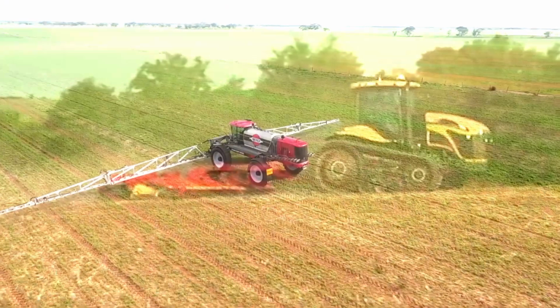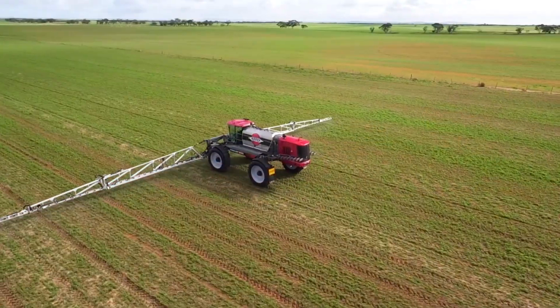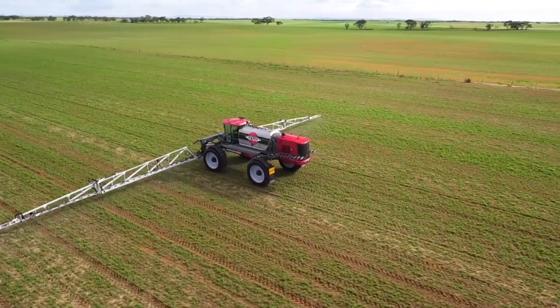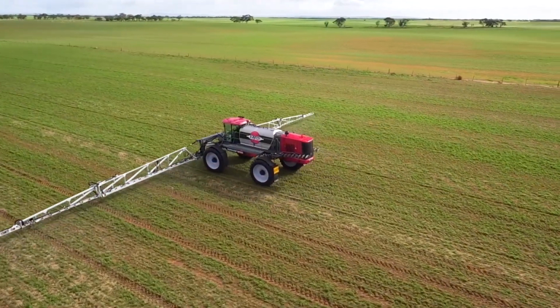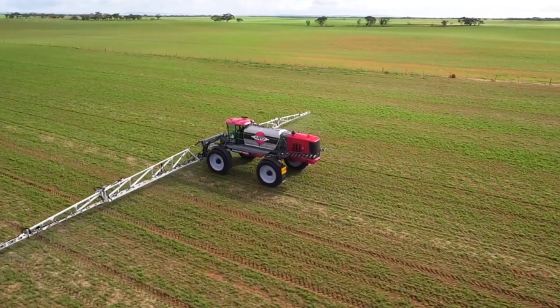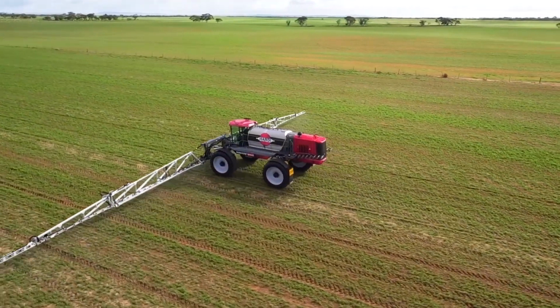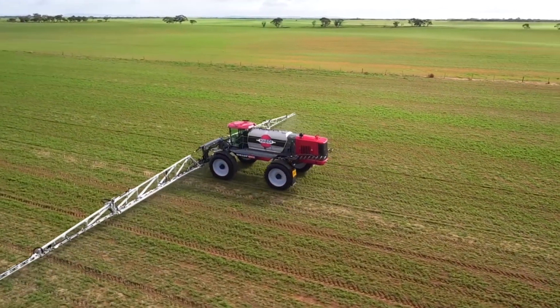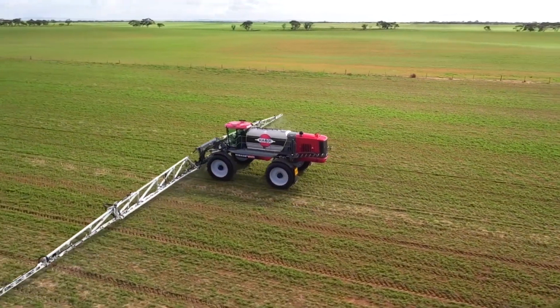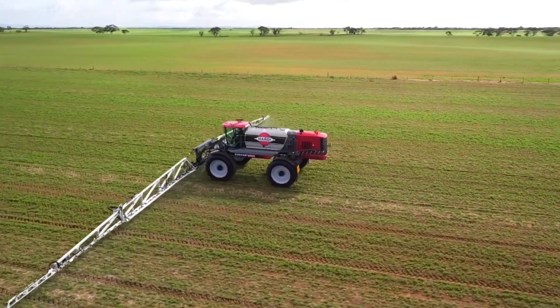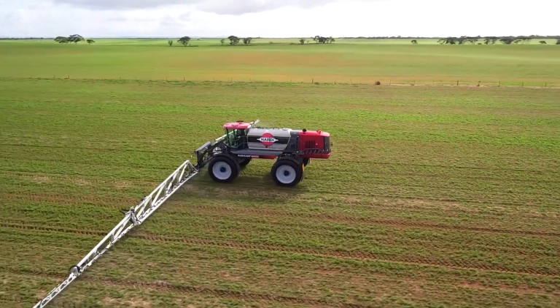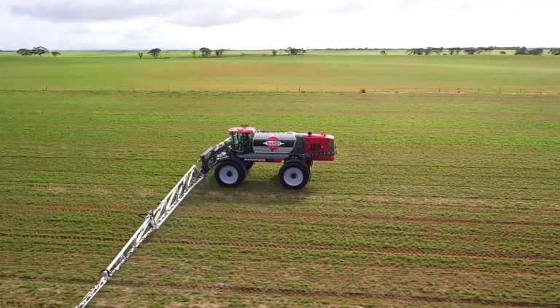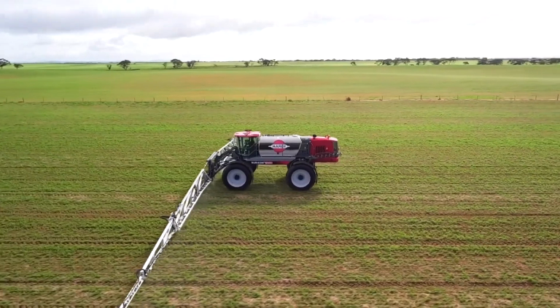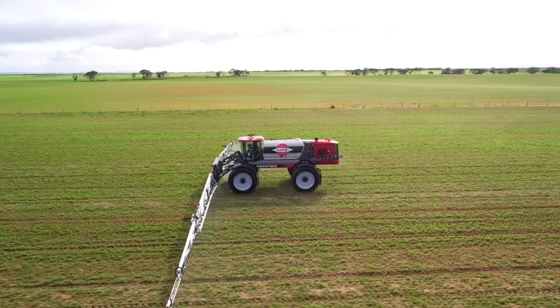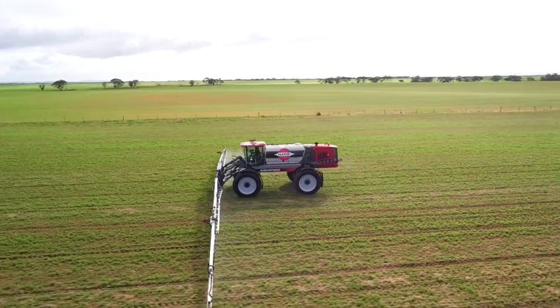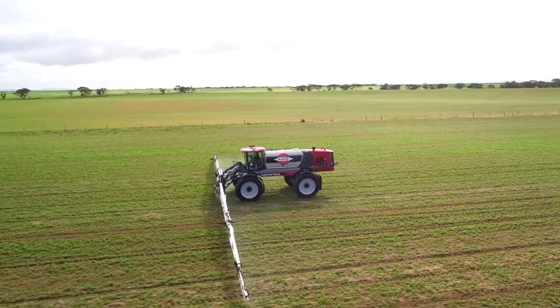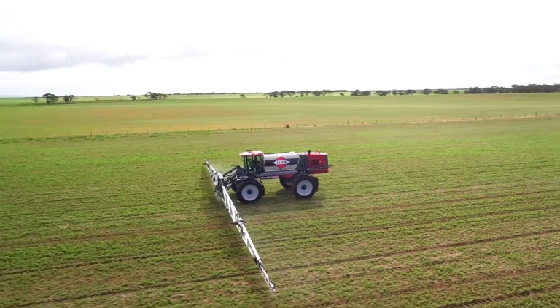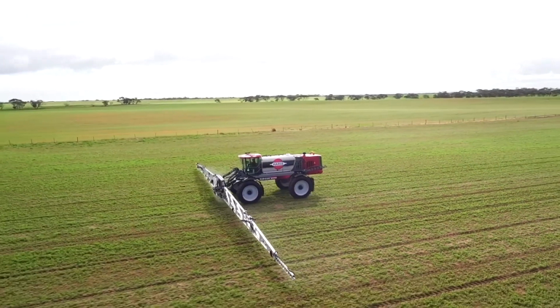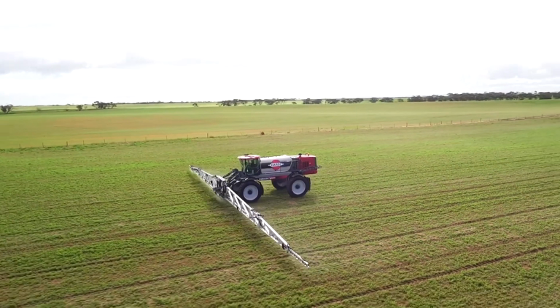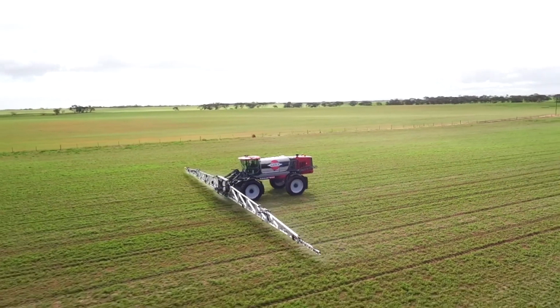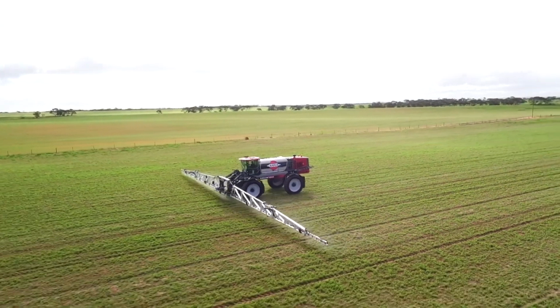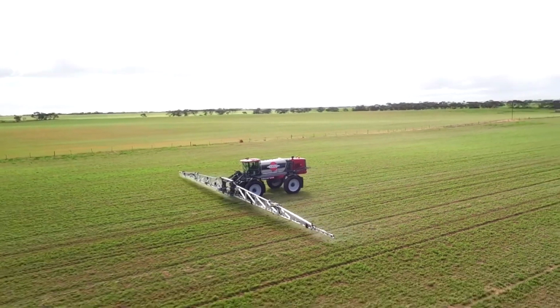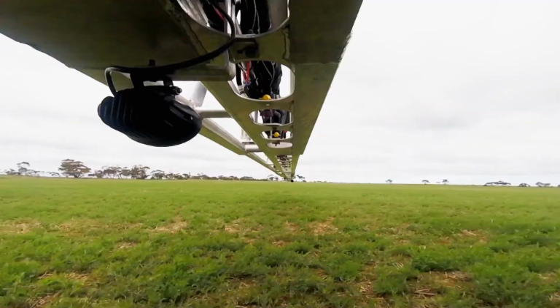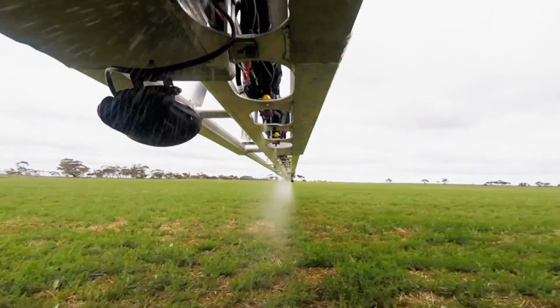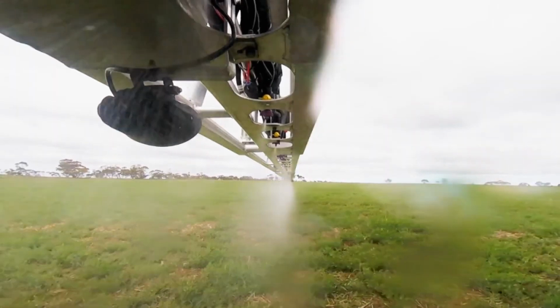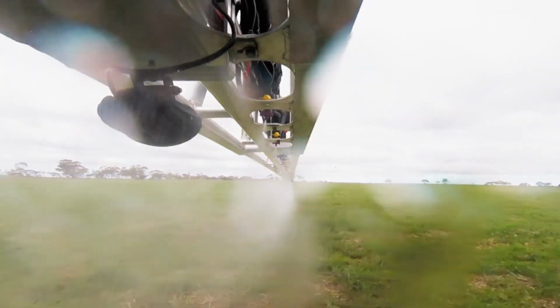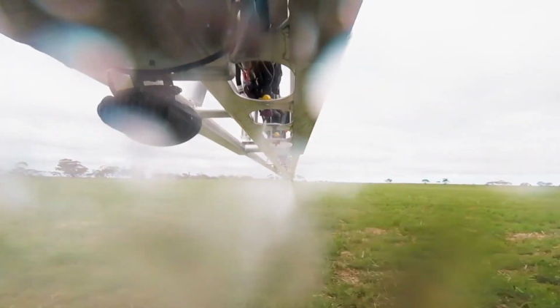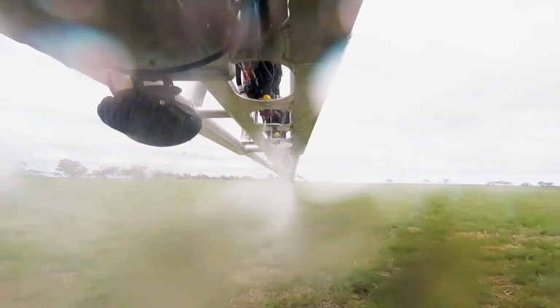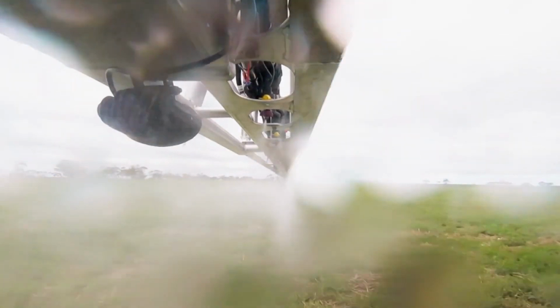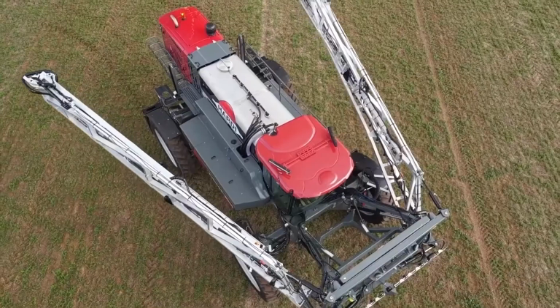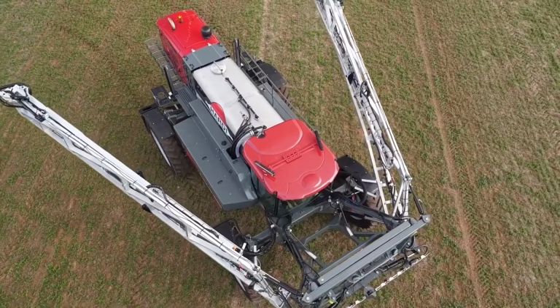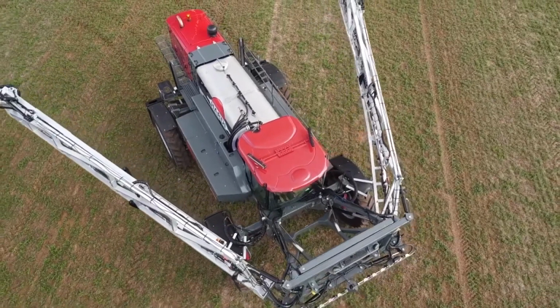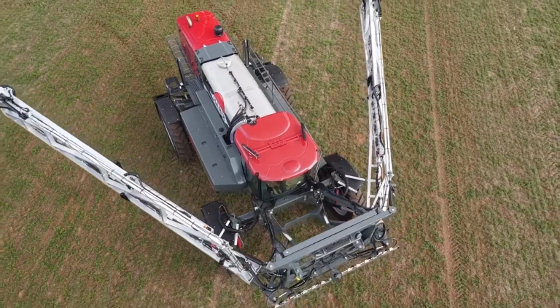The Hardy Rubicon 6500 is a self-propelled sprayer designed for efficient and precise crop protection. It features advanced spraying technology, ensuring optimal coverage and reducing chemical usage, contributing to sustainable crop management.